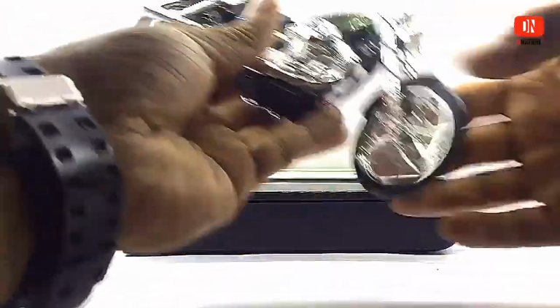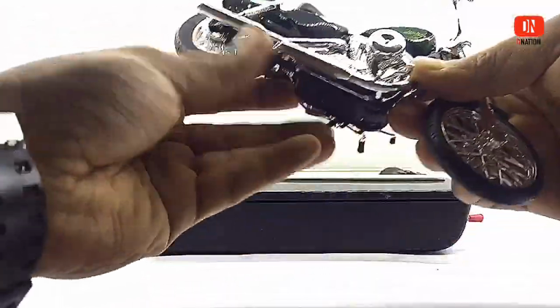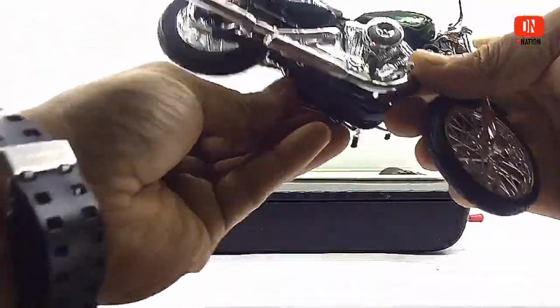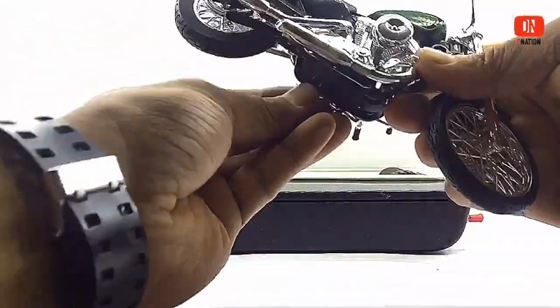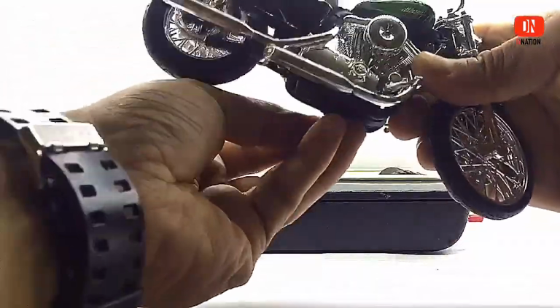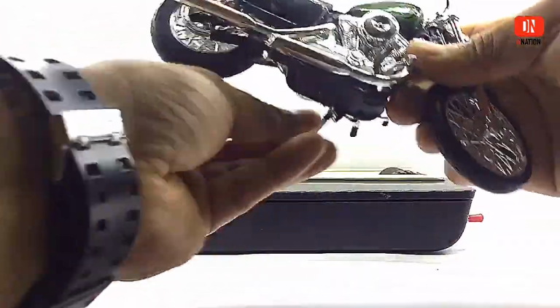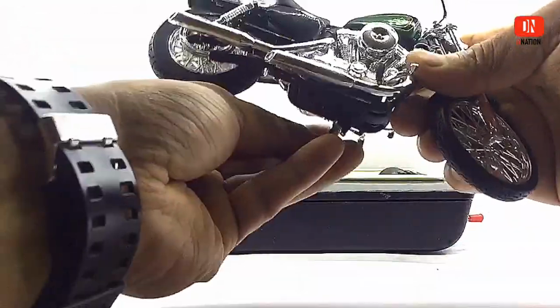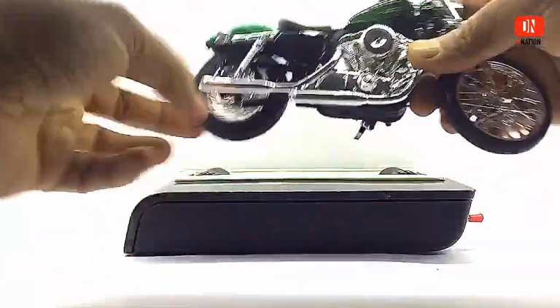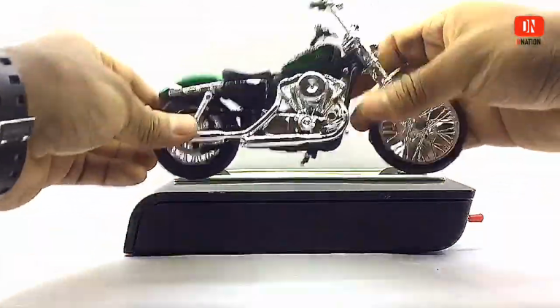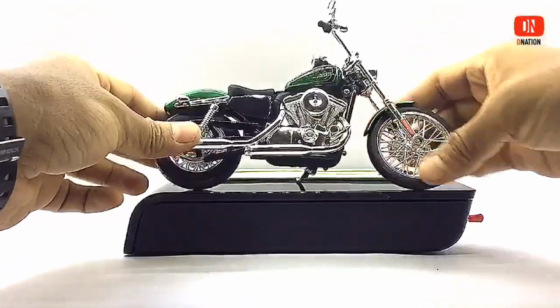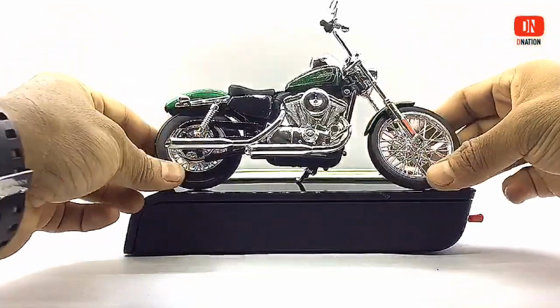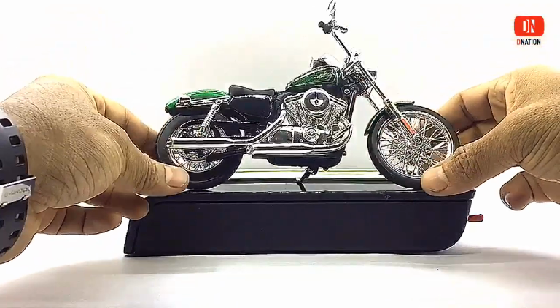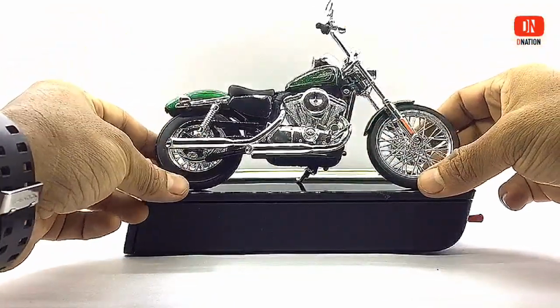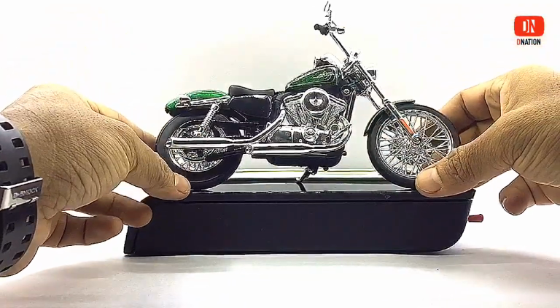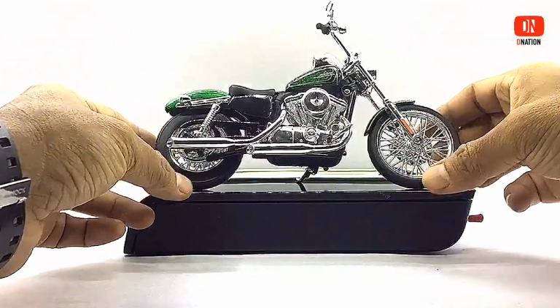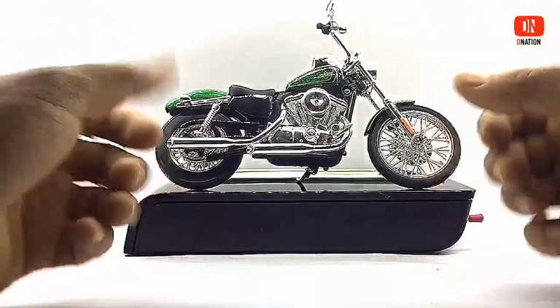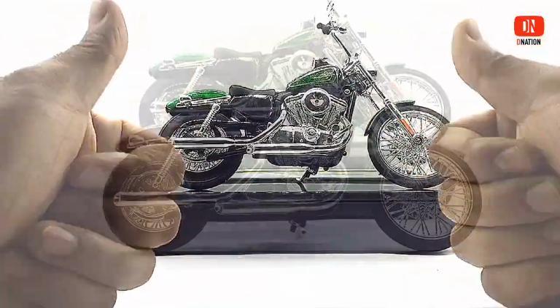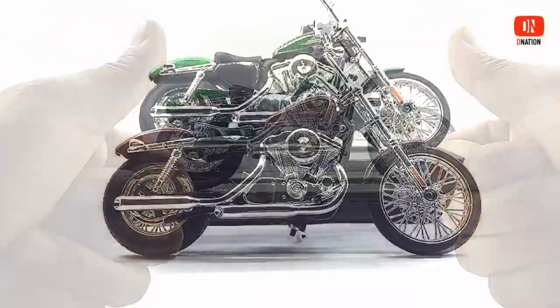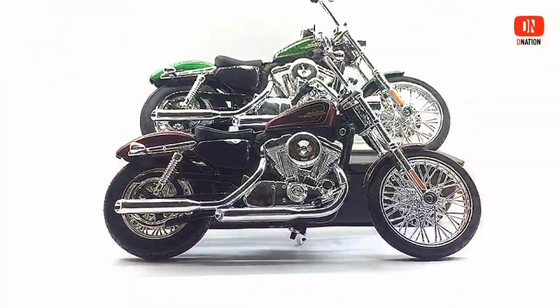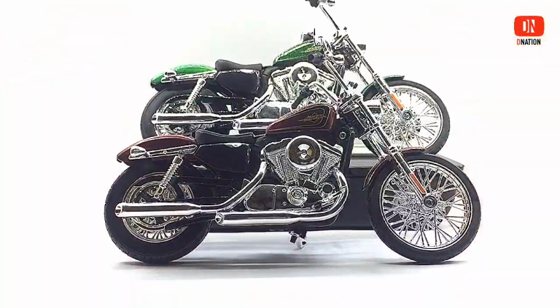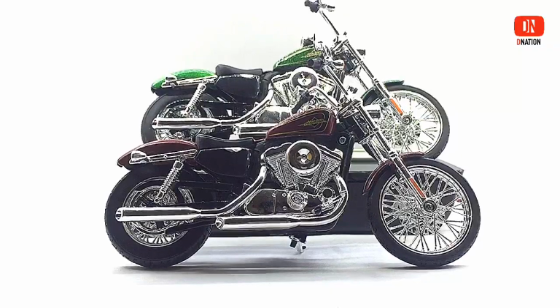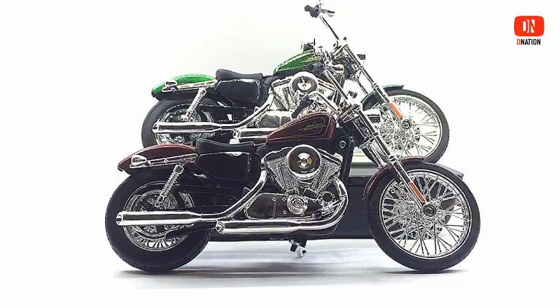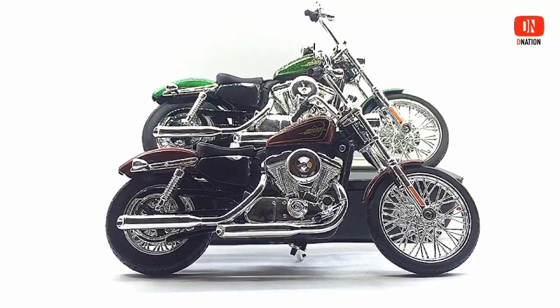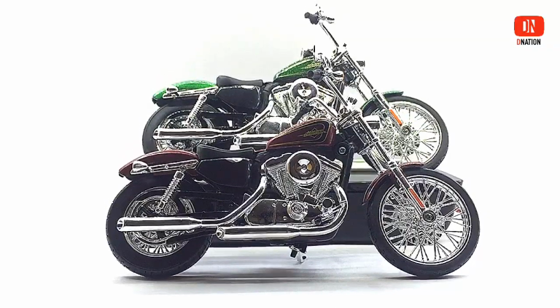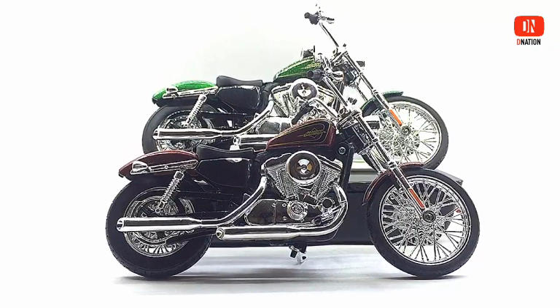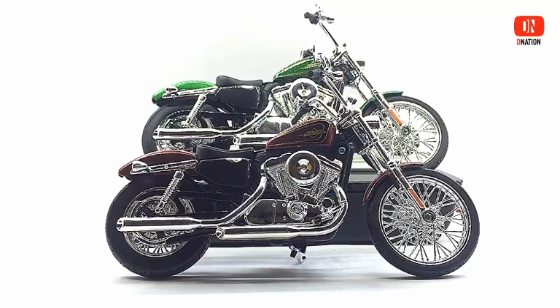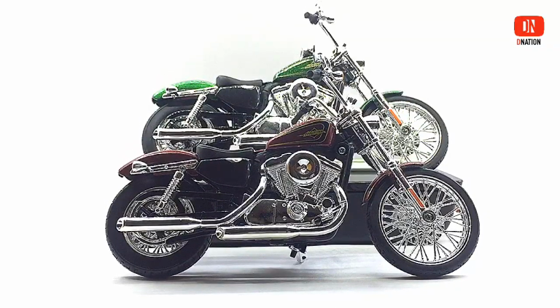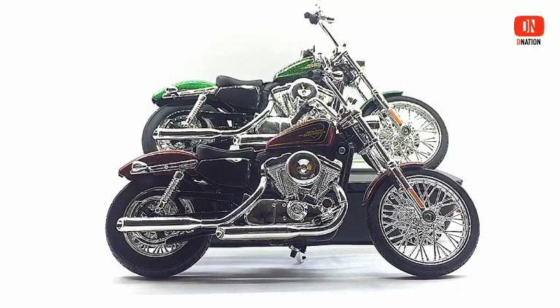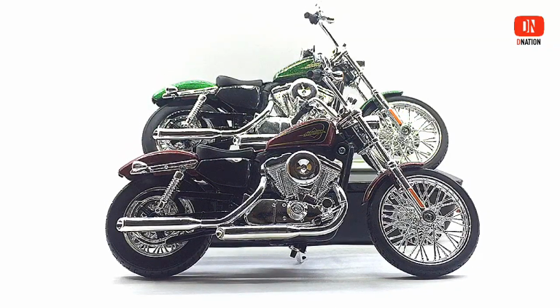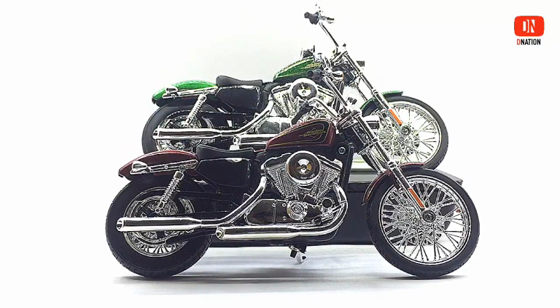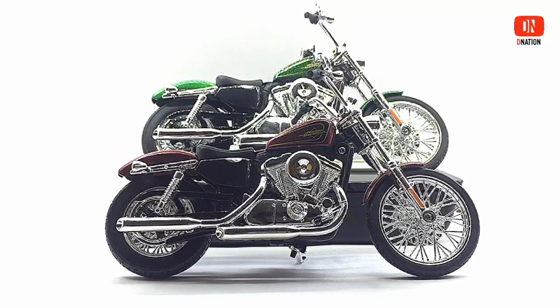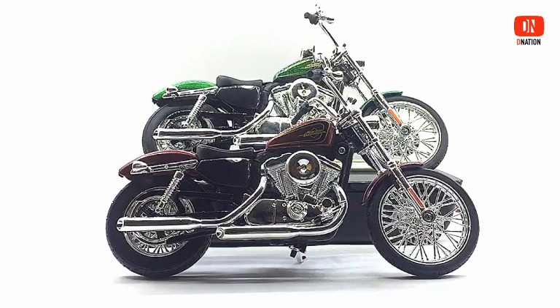Everything seems to be perfect and in order and is really fine by me. So with that being said, let's place these amazing Harley-Davidson motorcycles on the D-Nation turntable and take a look at these licensed diecast motorcycles in a 360 degree view.